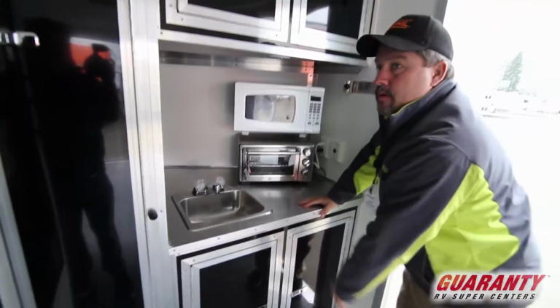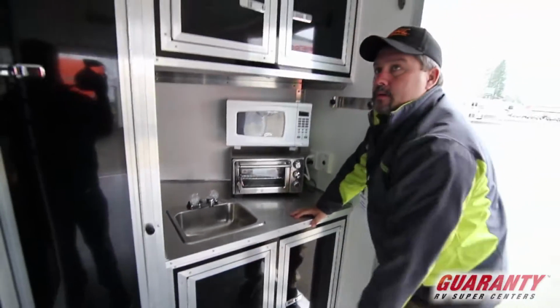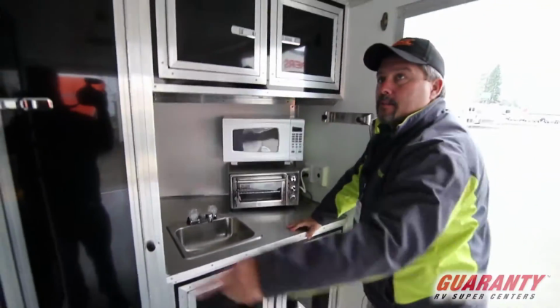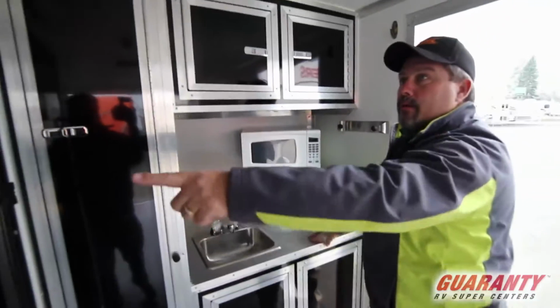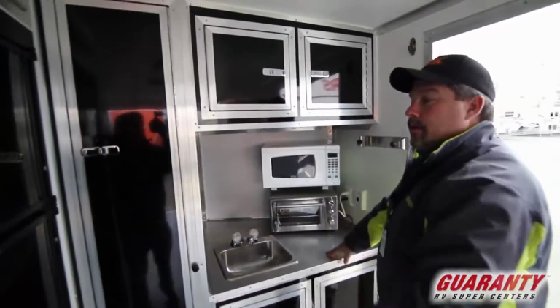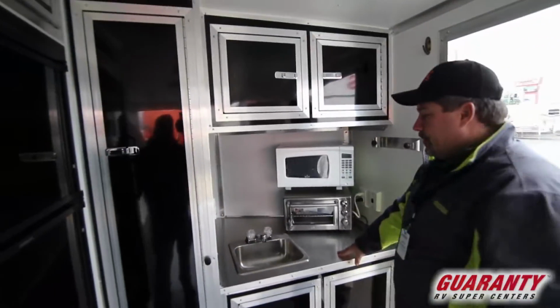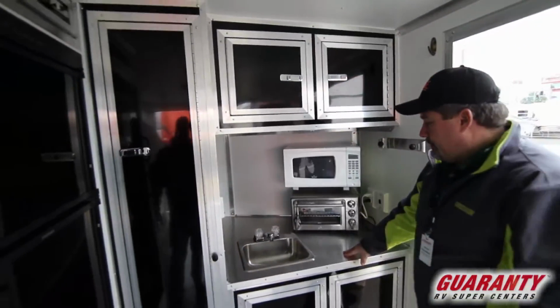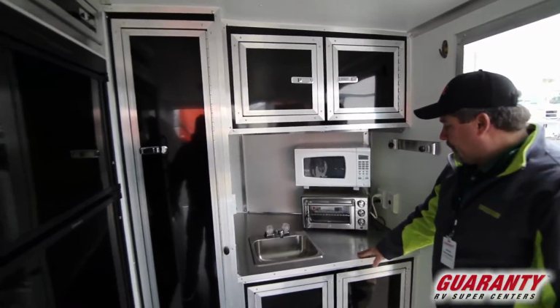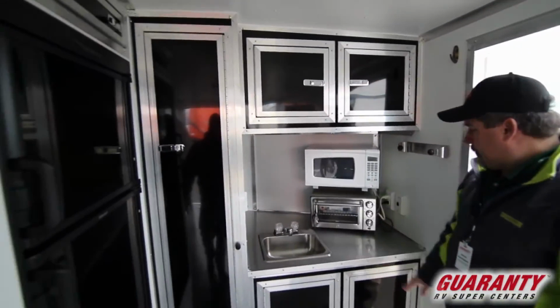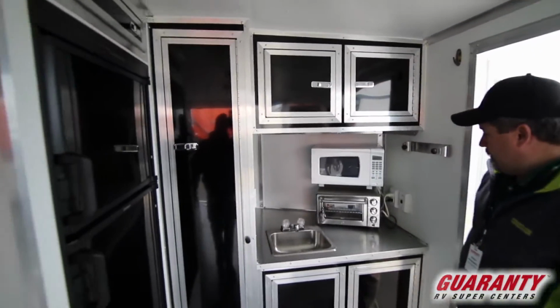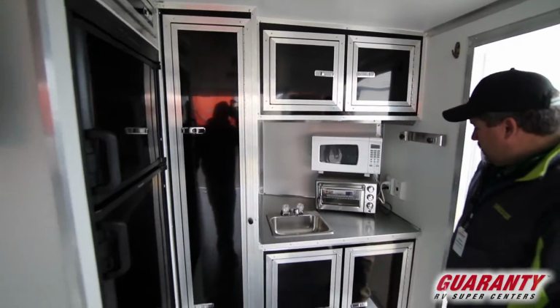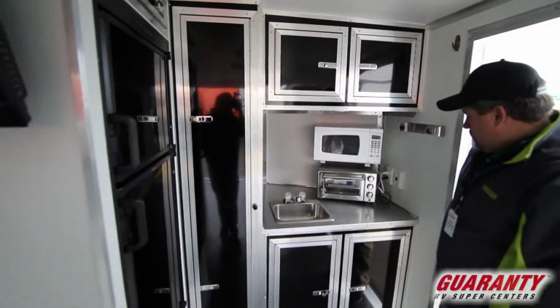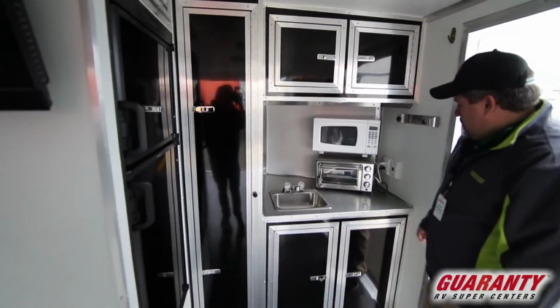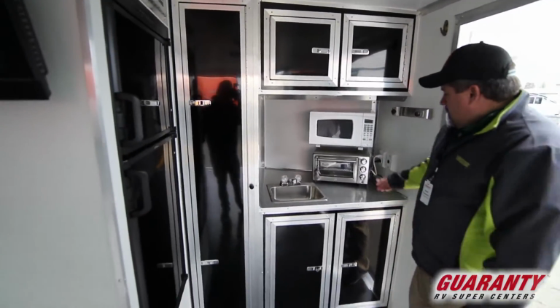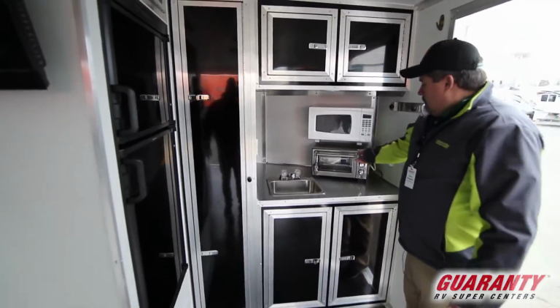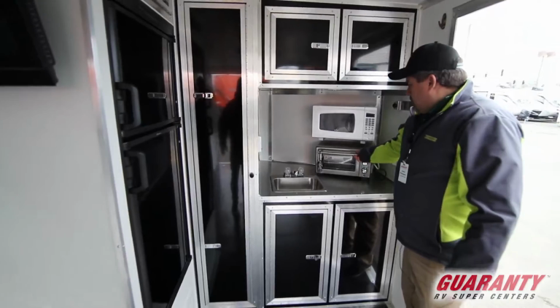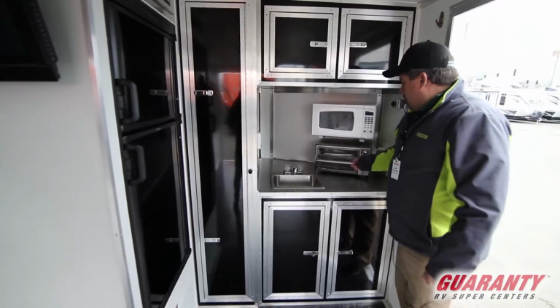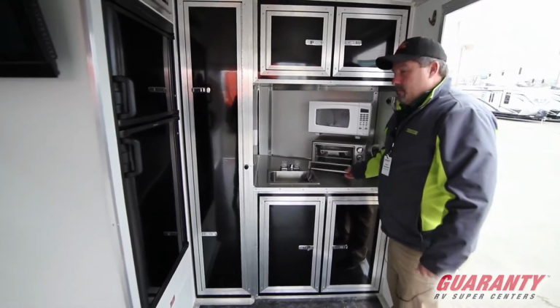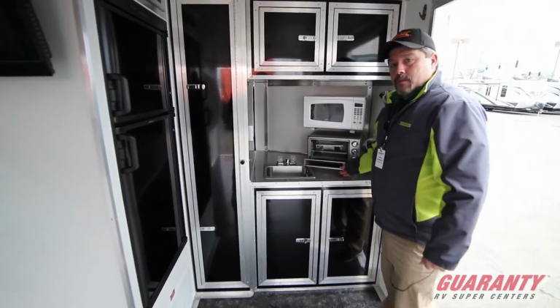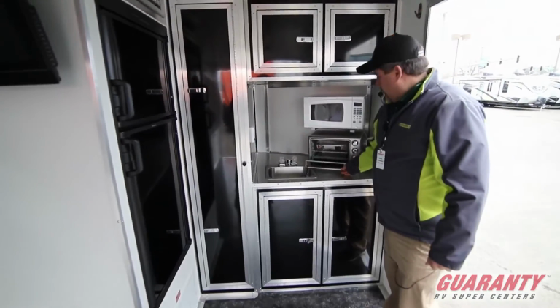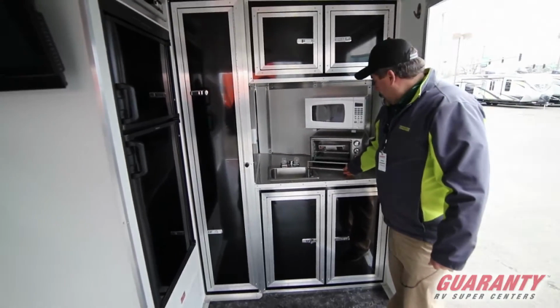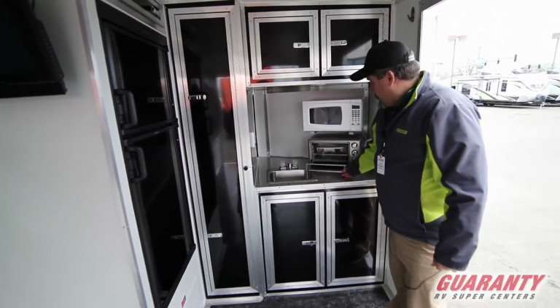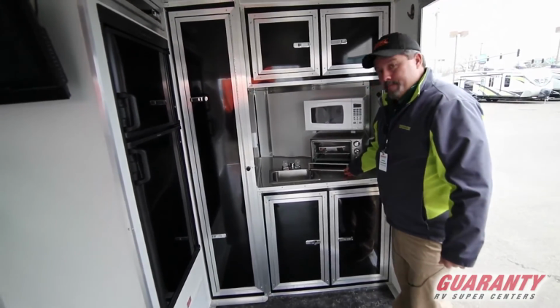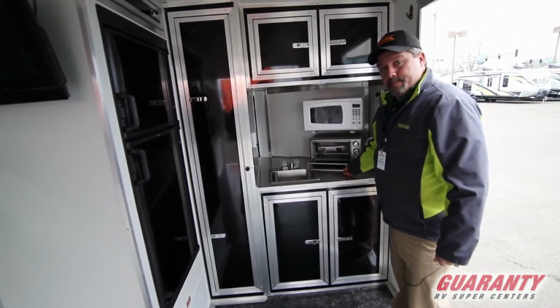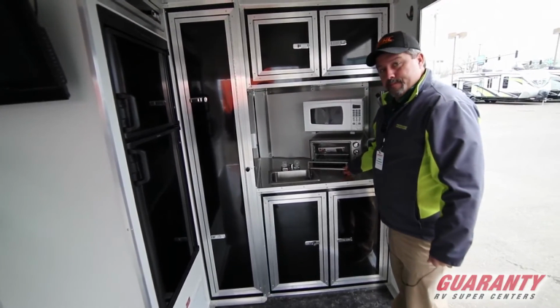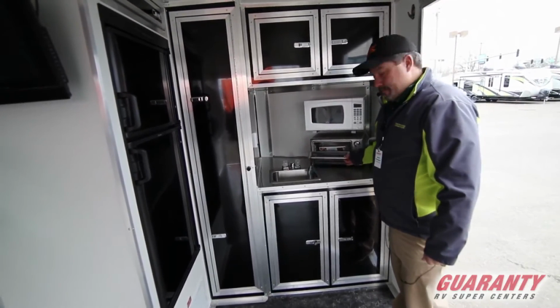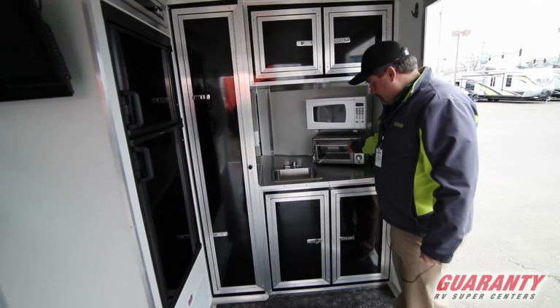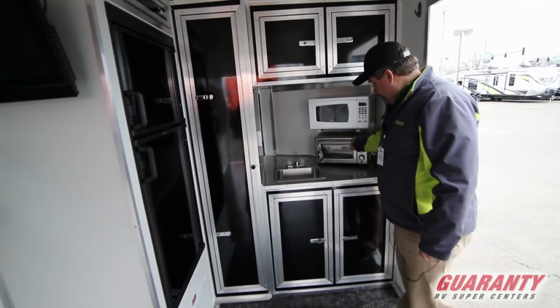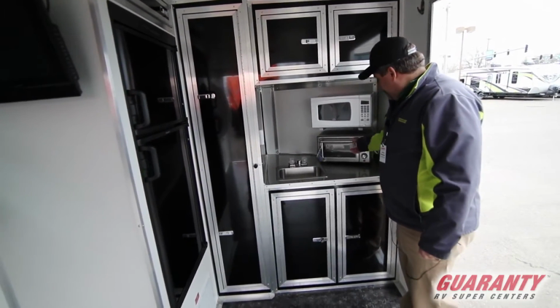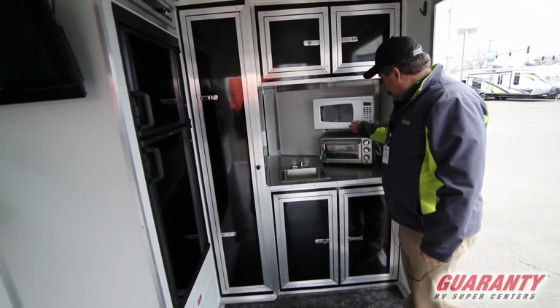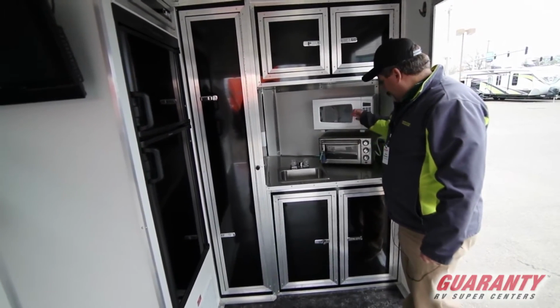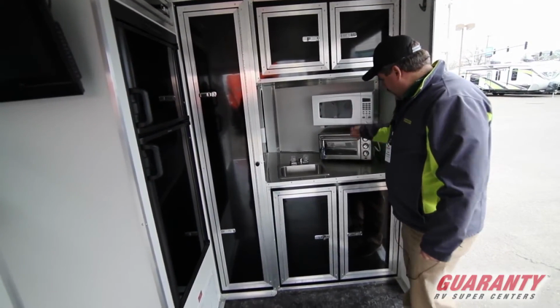It's got a big old fridge, convection, and a microwave.